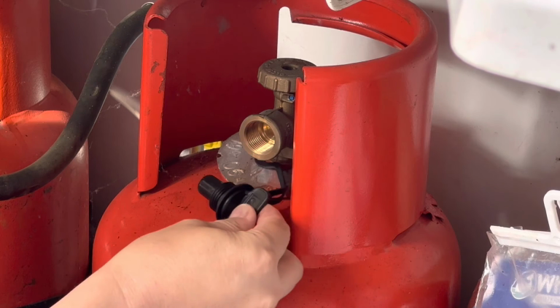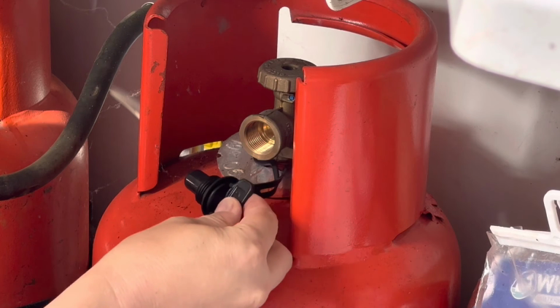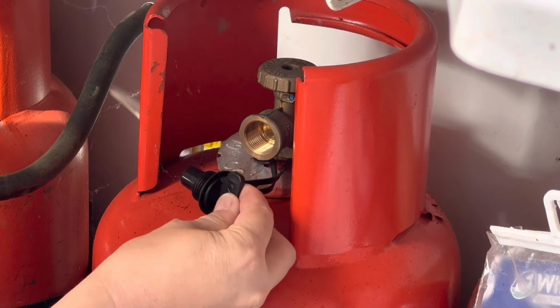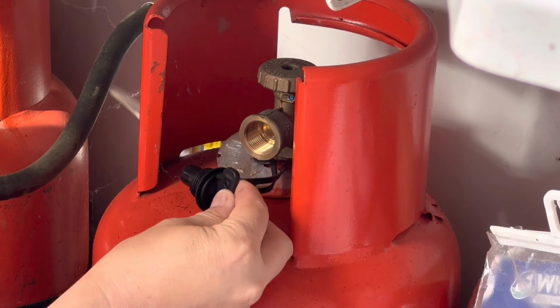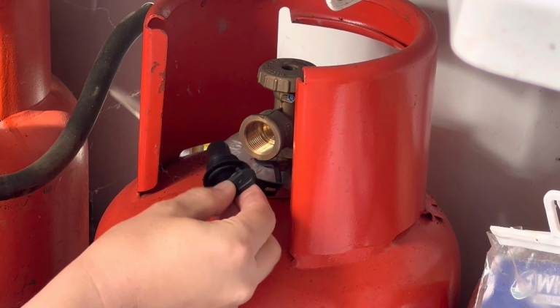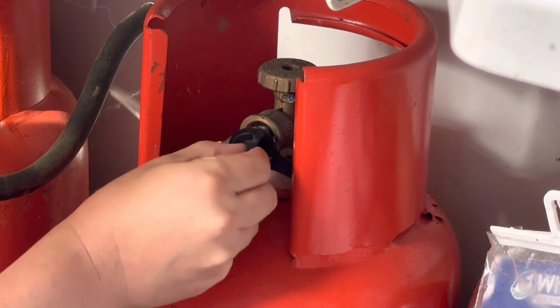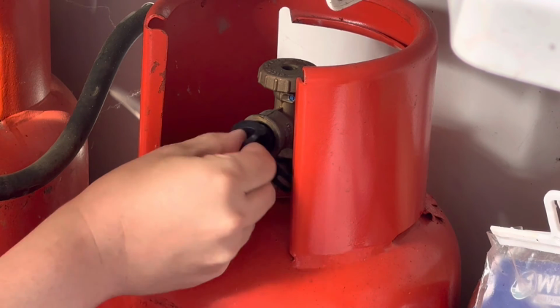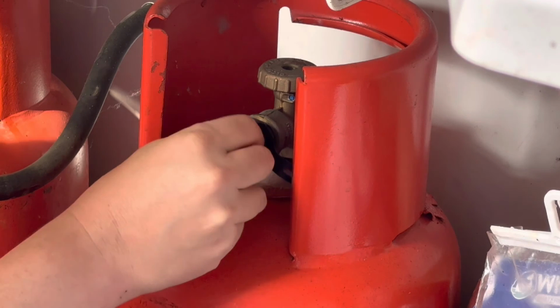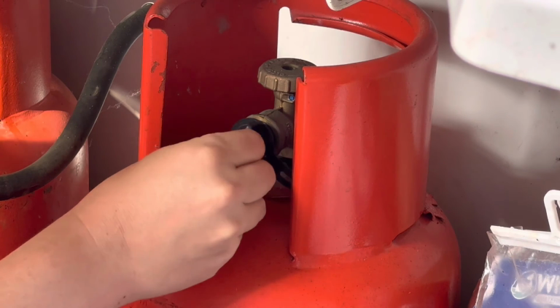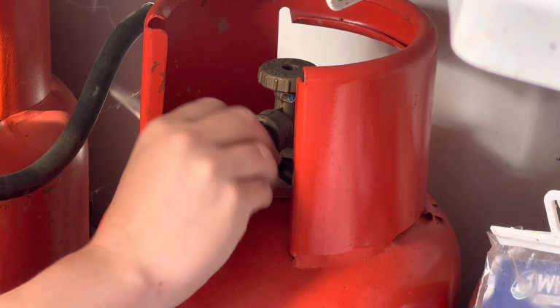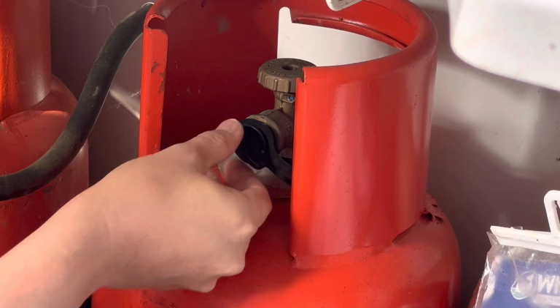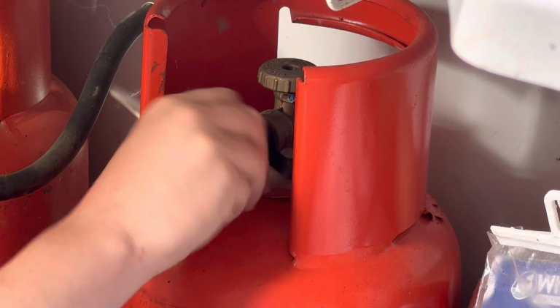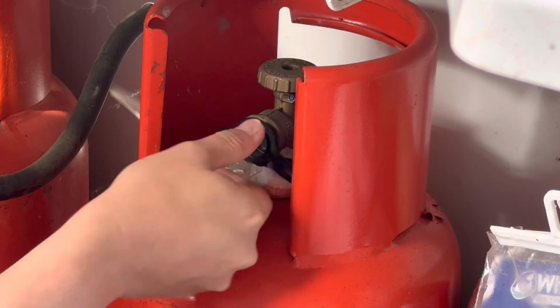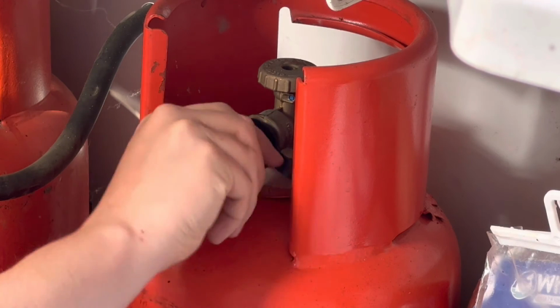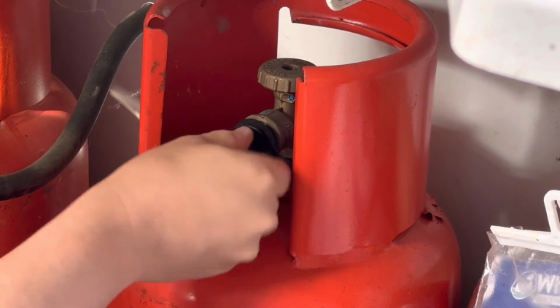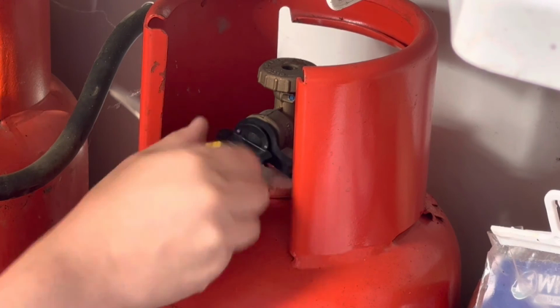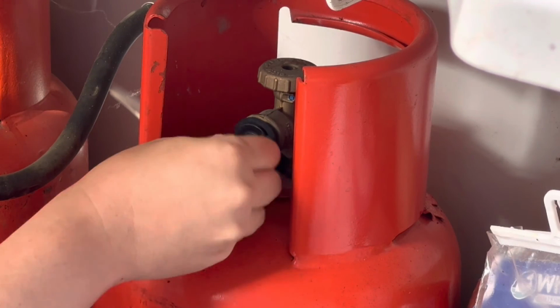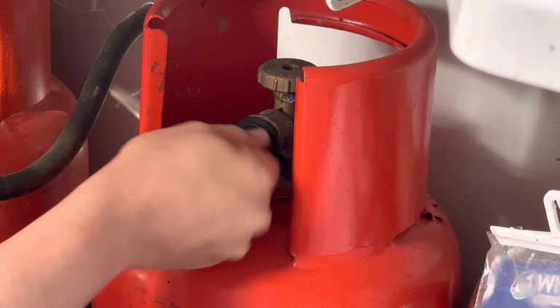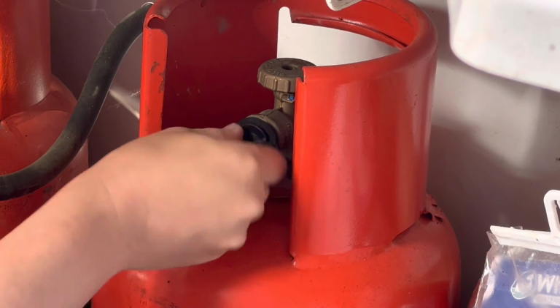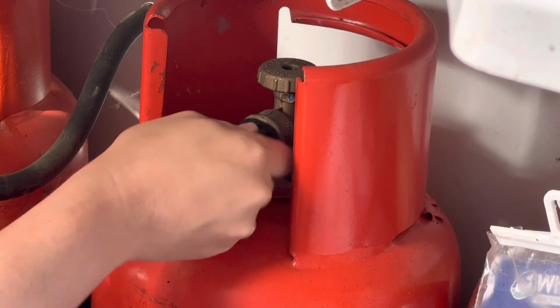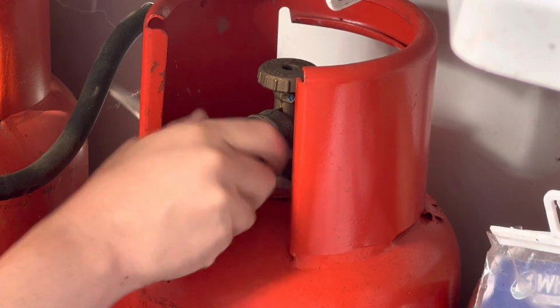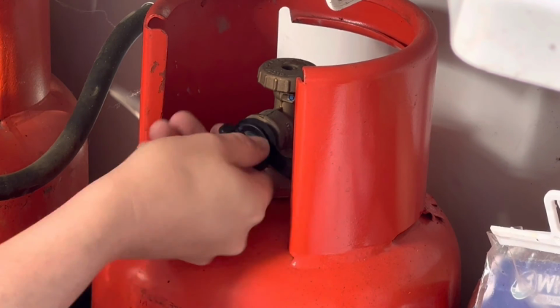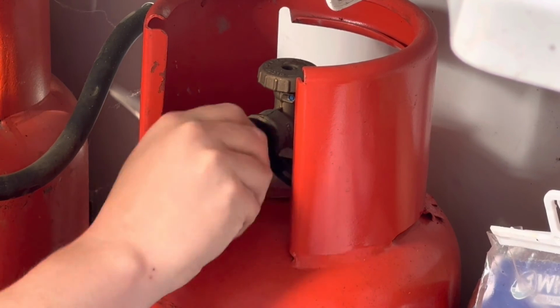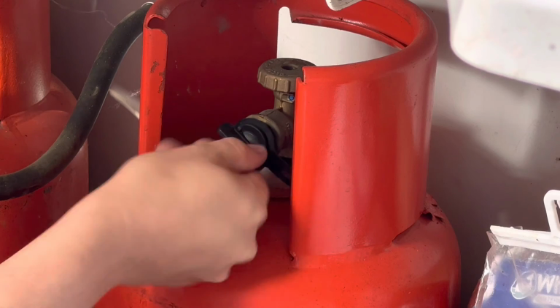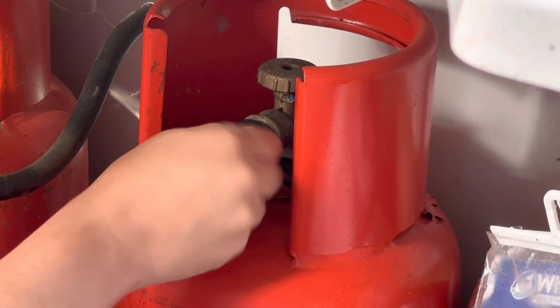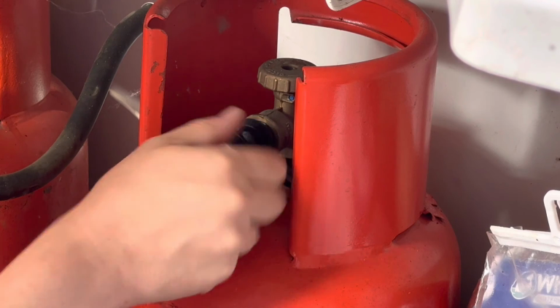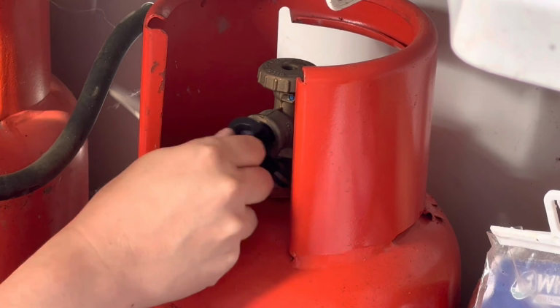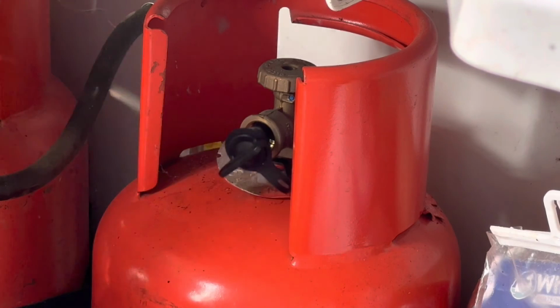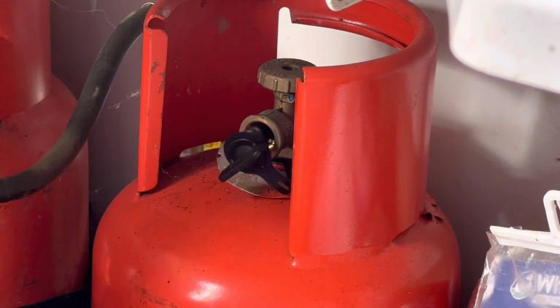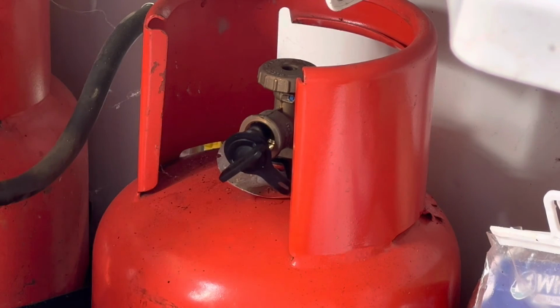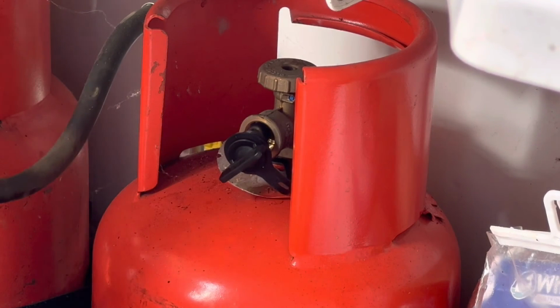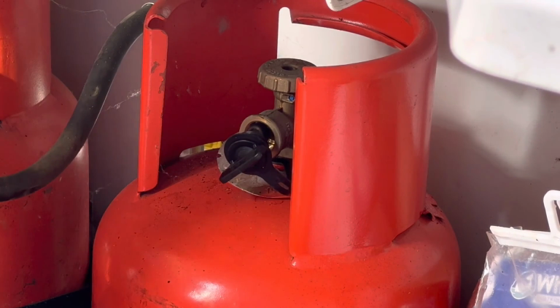I believe this is a left-hand thread on here as well, so you actually turn it anti-clockwise to tighten it, and clockwise to loosen it. It'll be the same for the other bottle when you're disconnecting the gas.